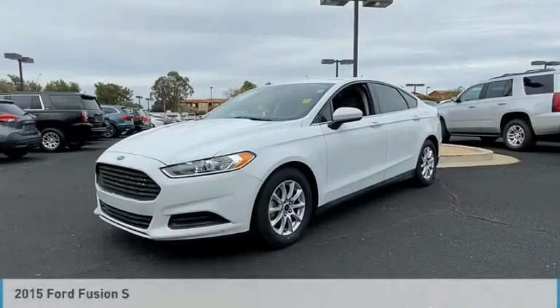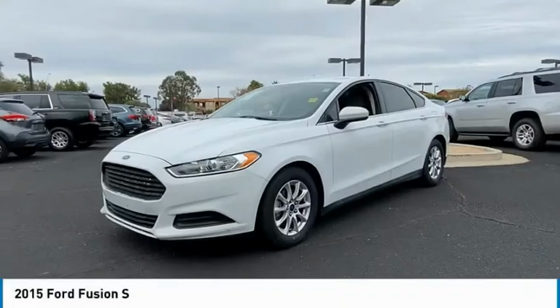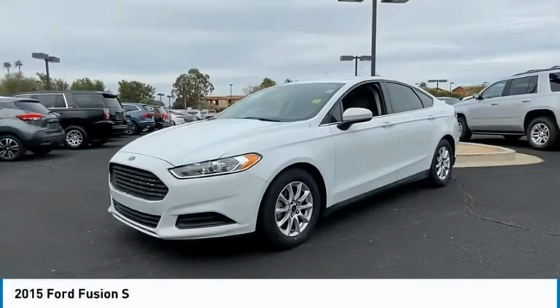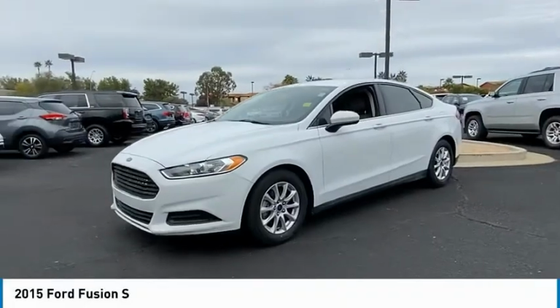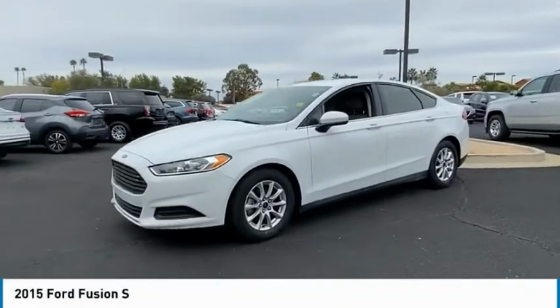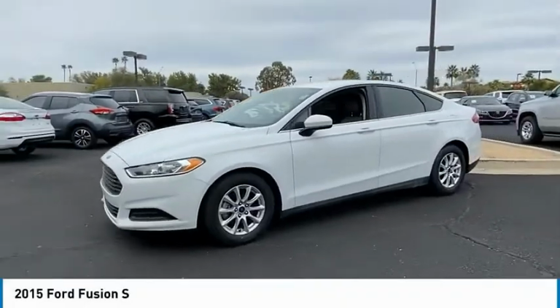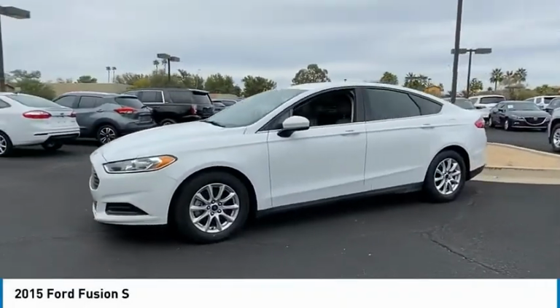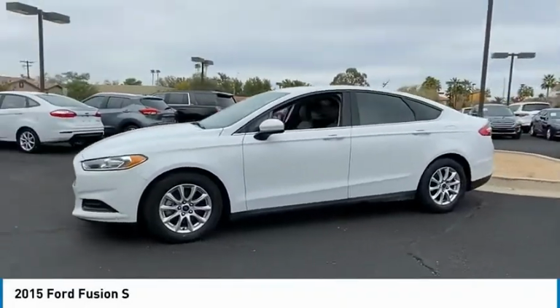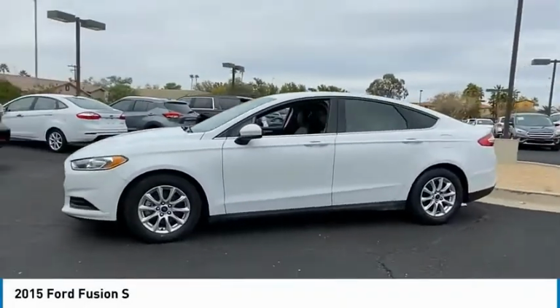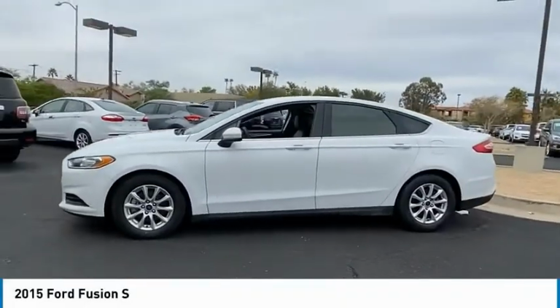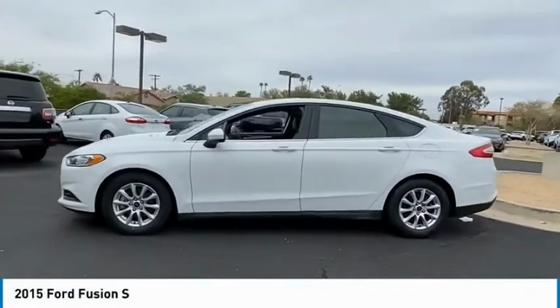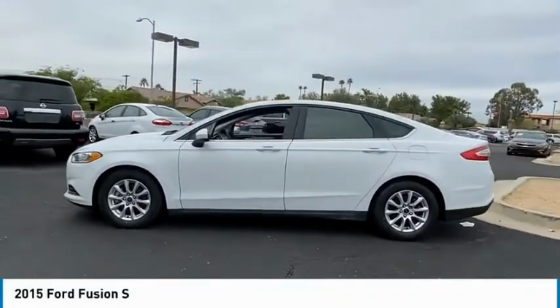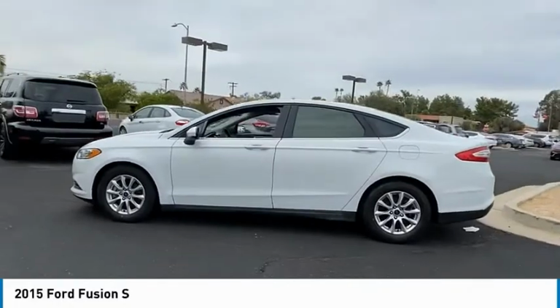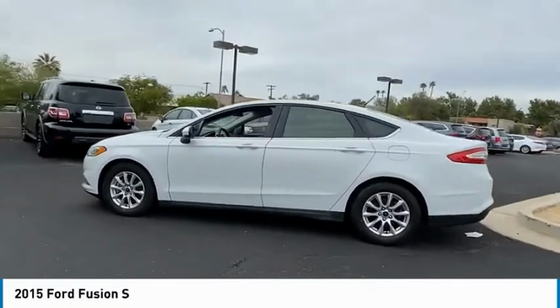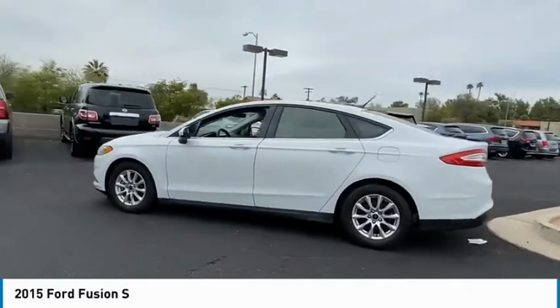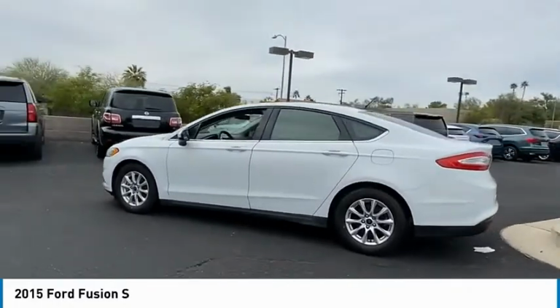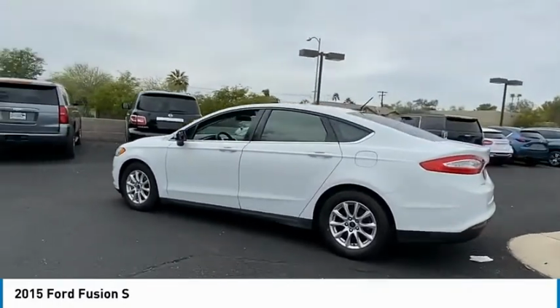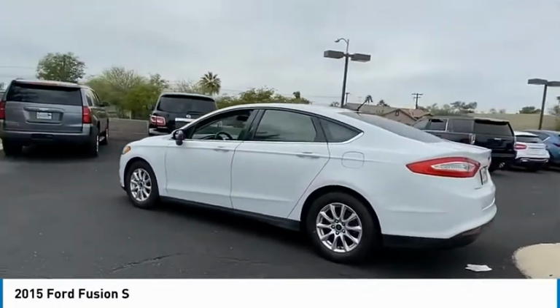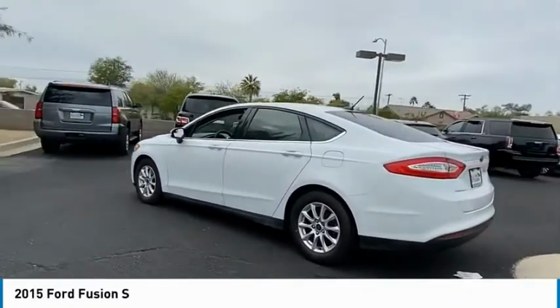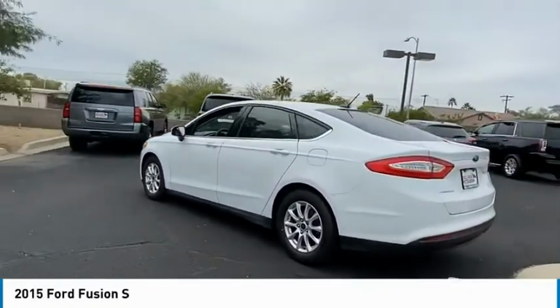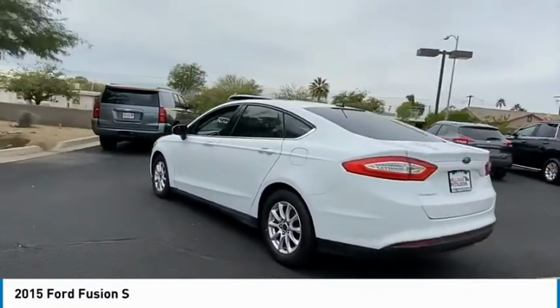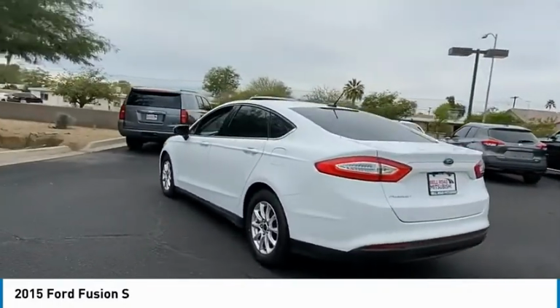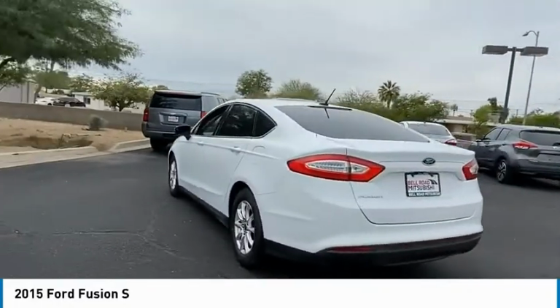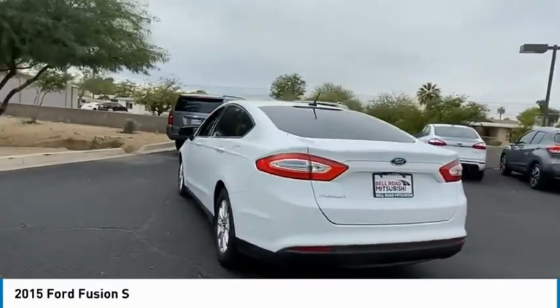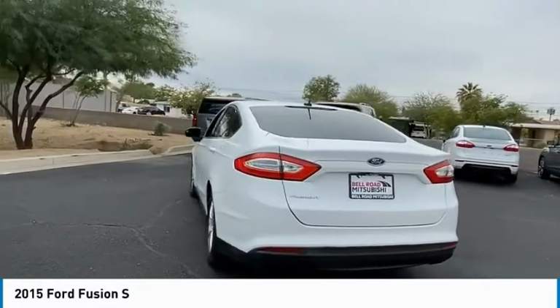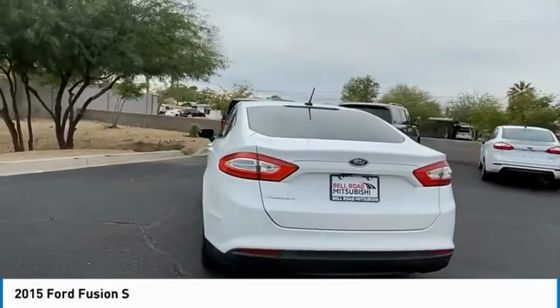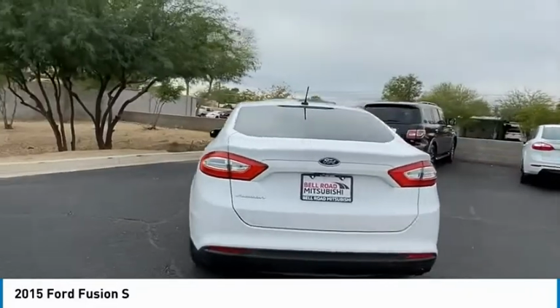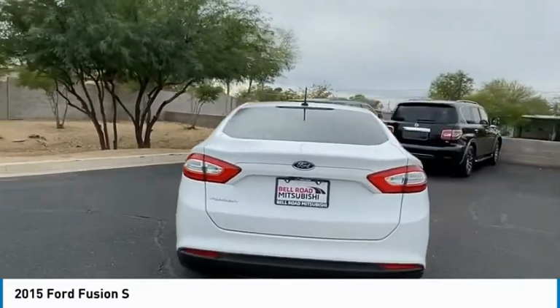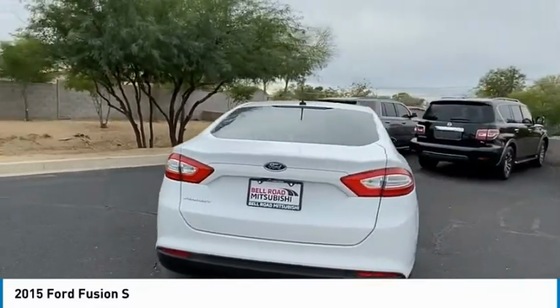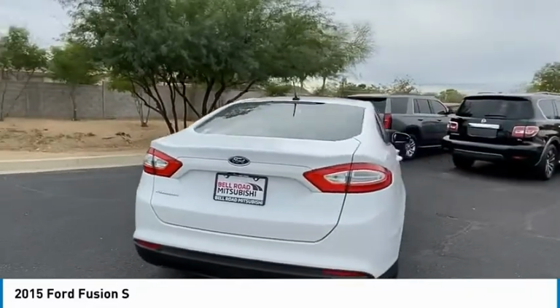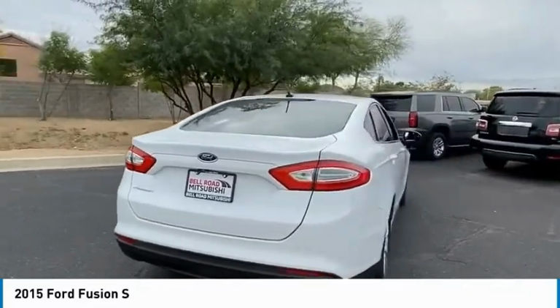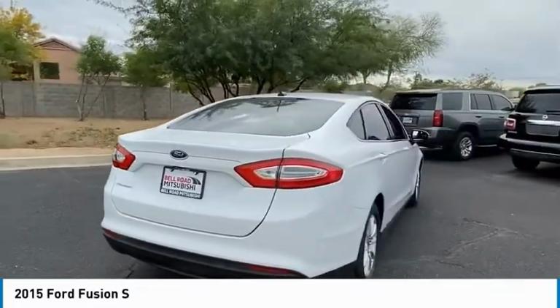Stop by and take a look at the 2015 Fusion. You can have both impressive power and great economy in a Fusion. This vehicle has less than 80,000 miles. Here are some of this vehicle's great options.